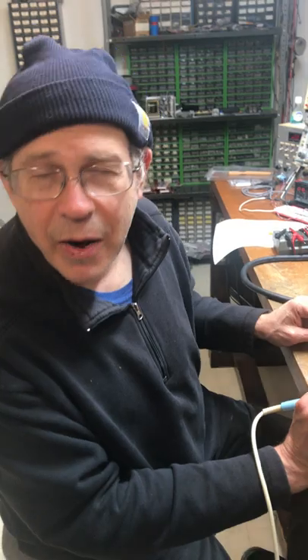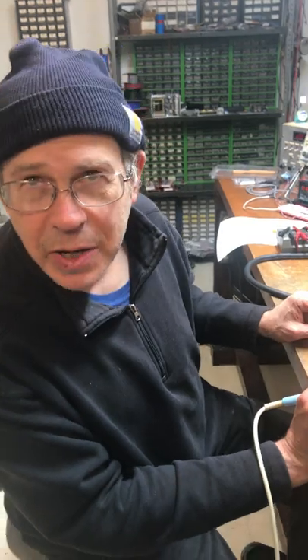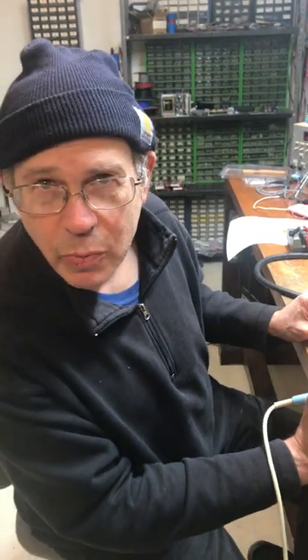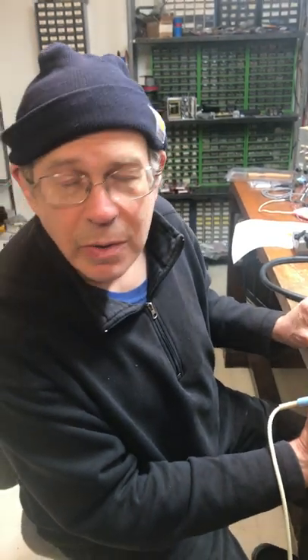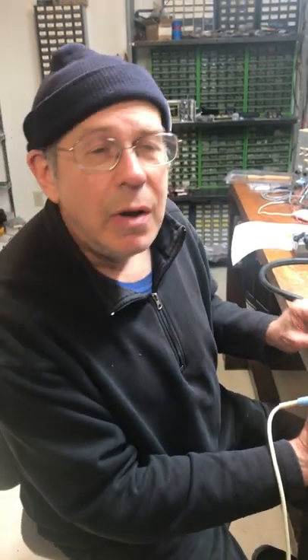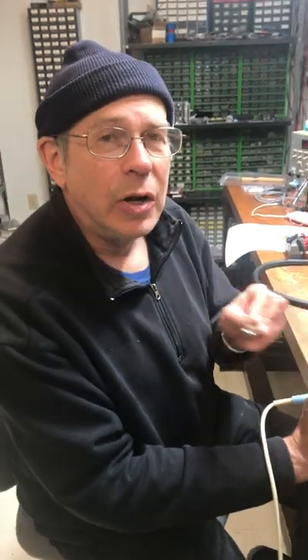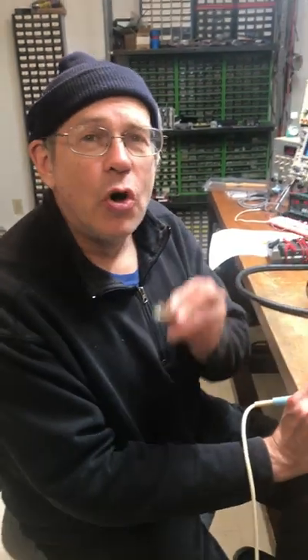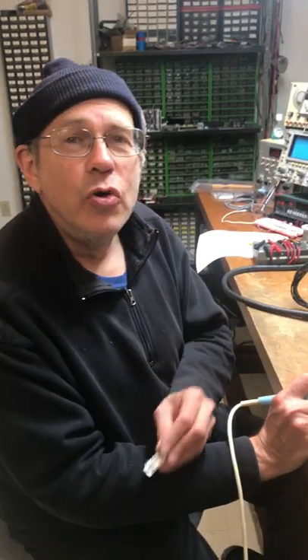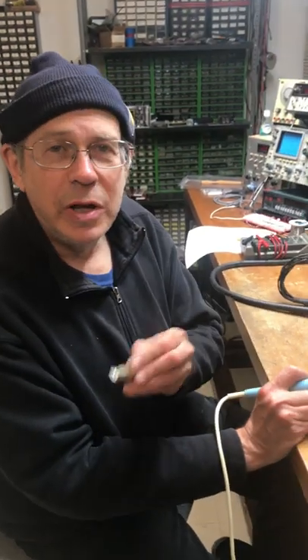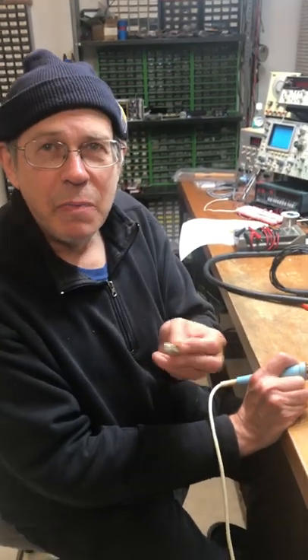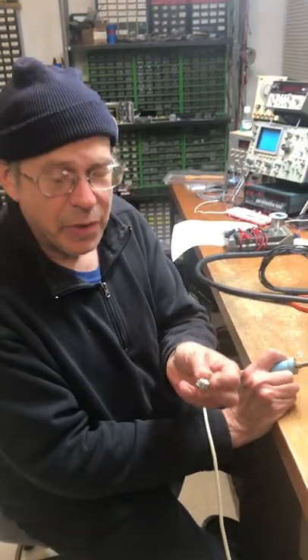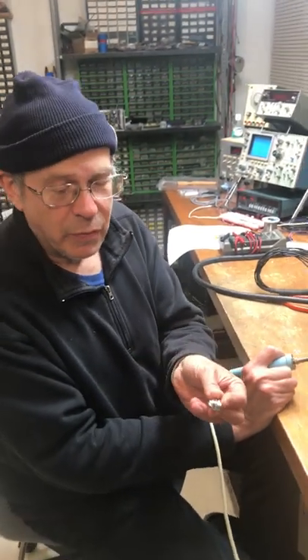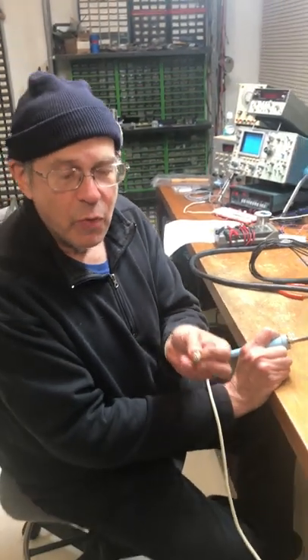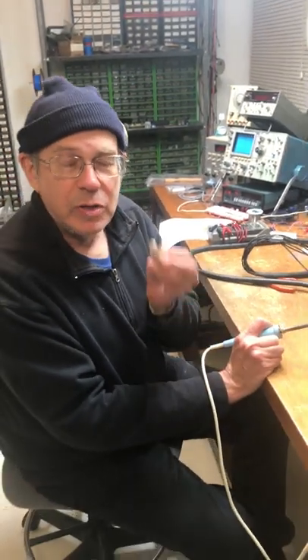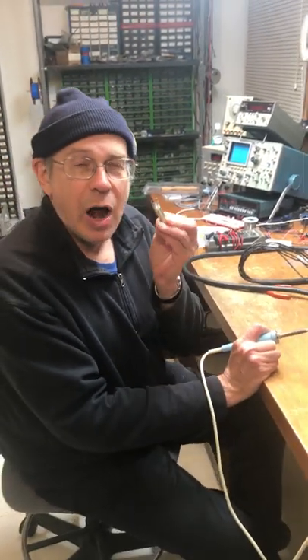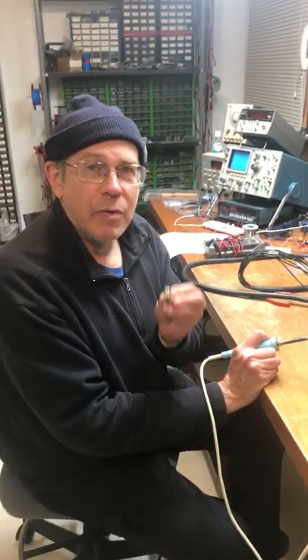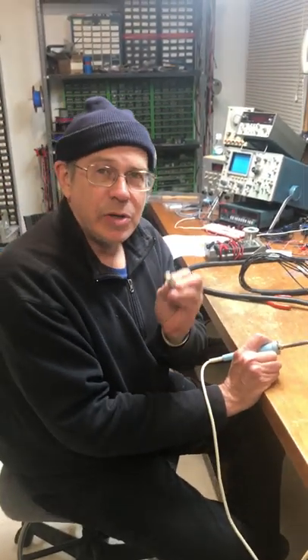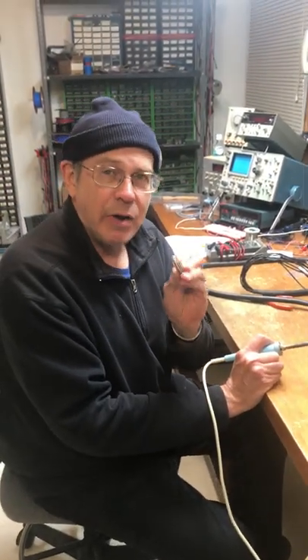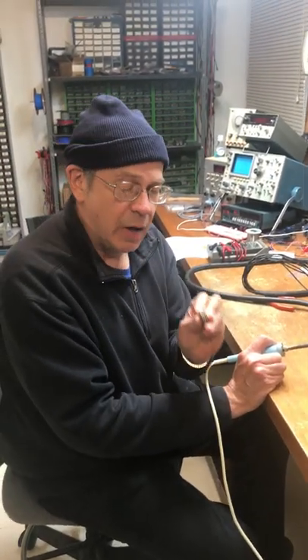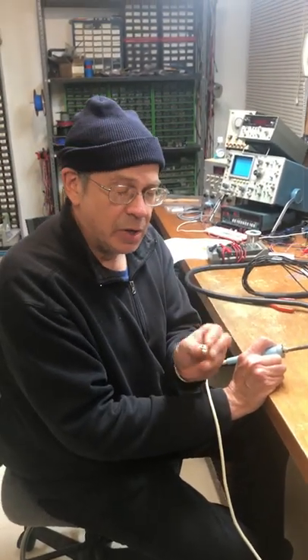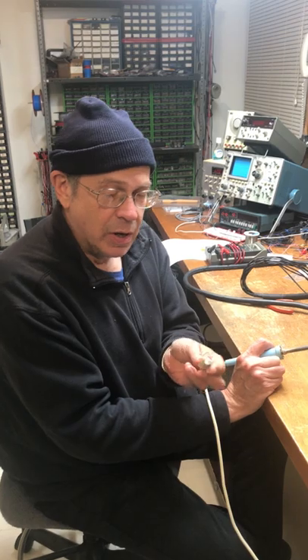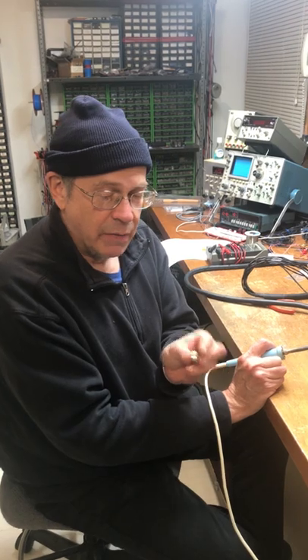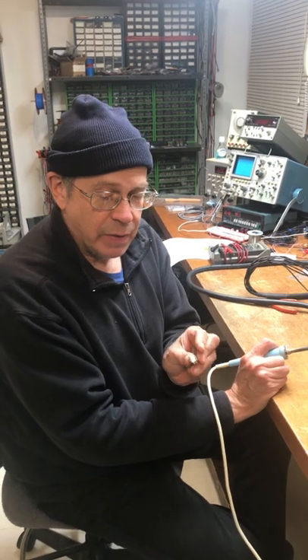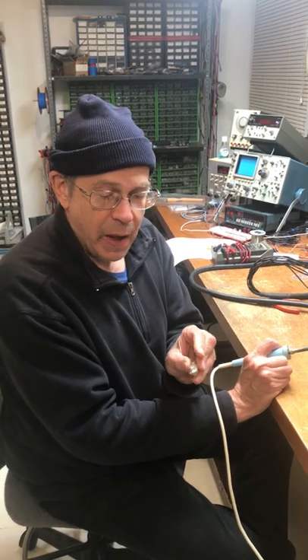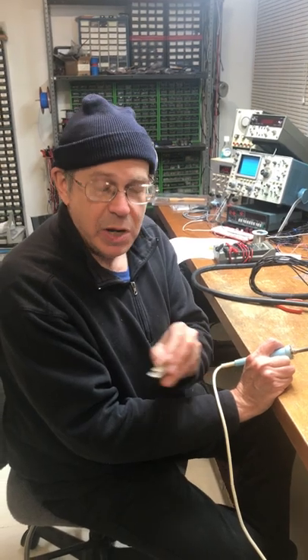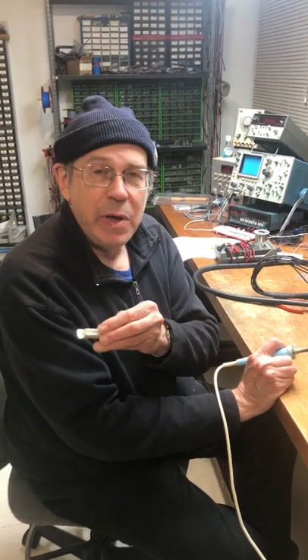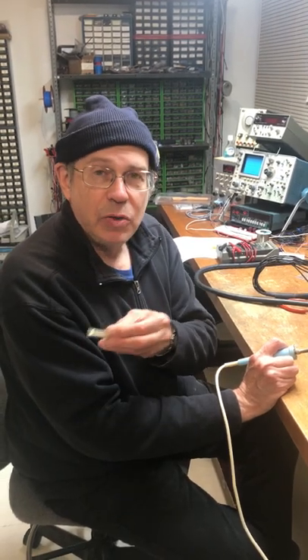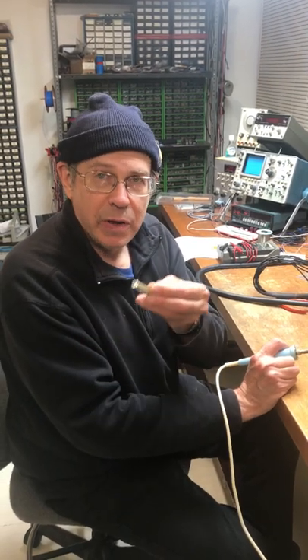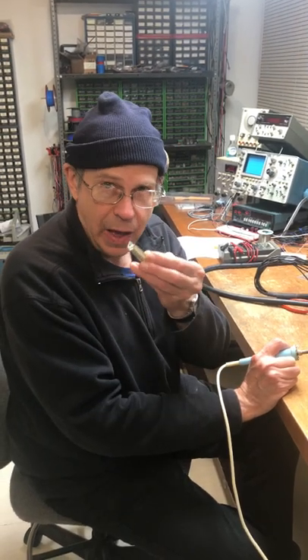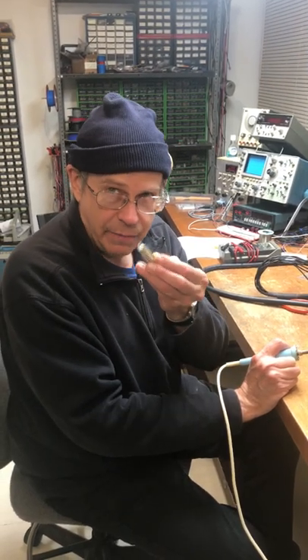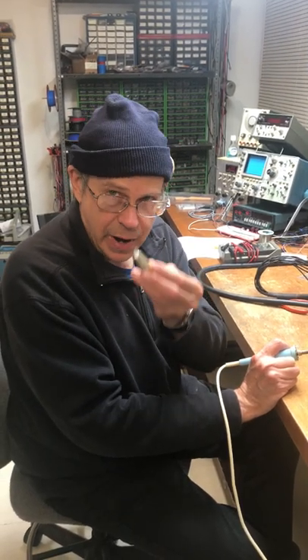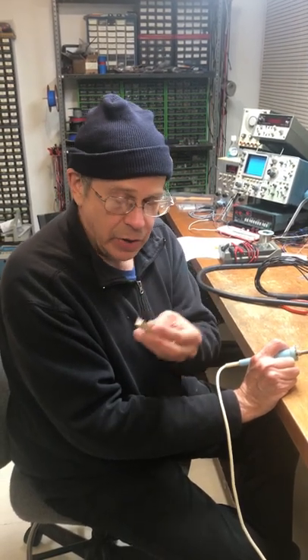Arison Instruments. I'm going to show you an easy method for removing solder from the solder cups of a DB25 connector.